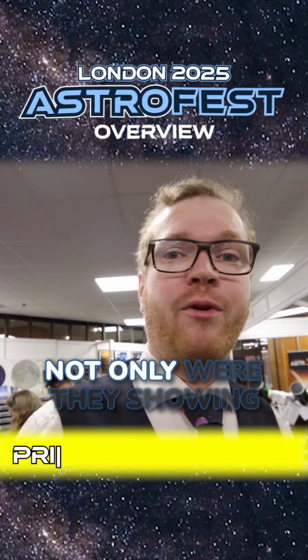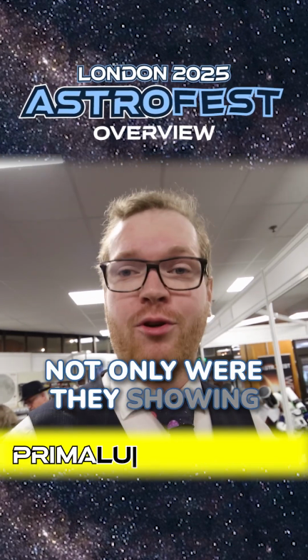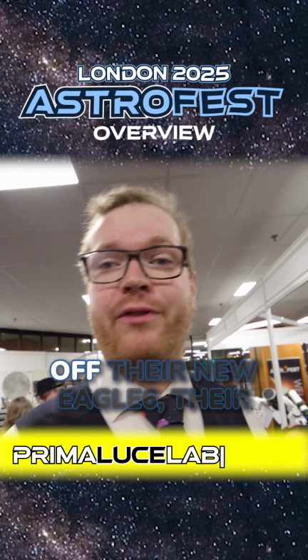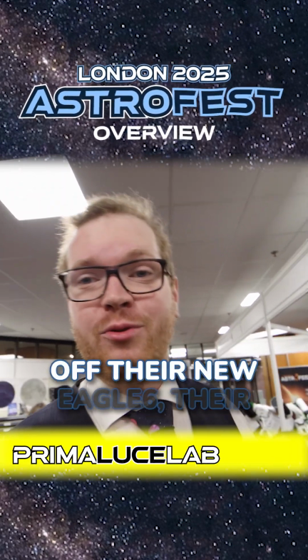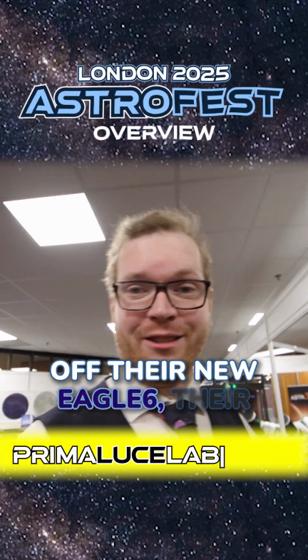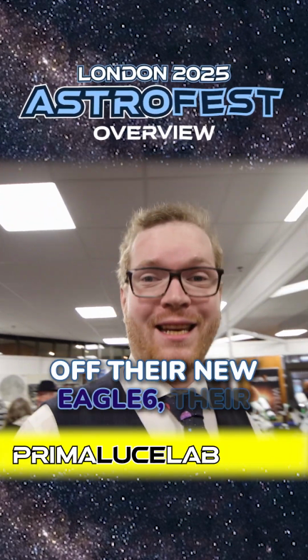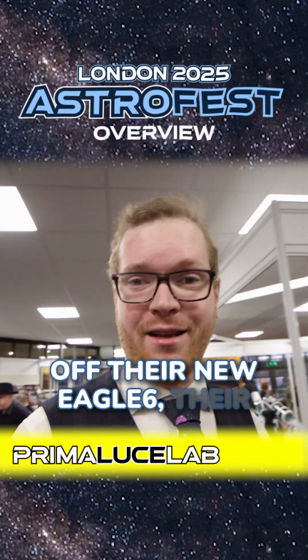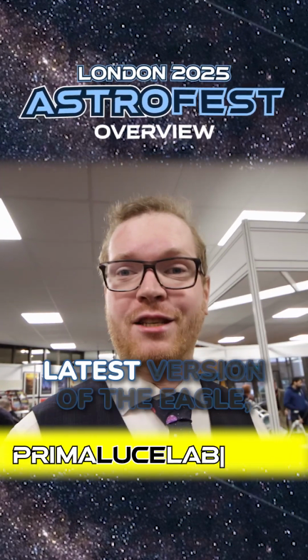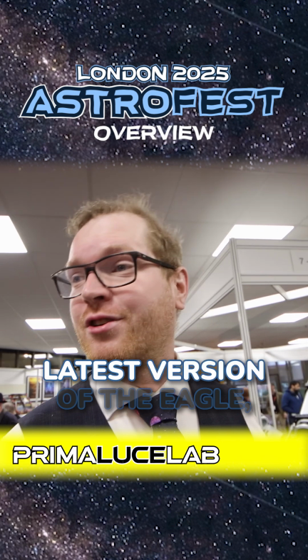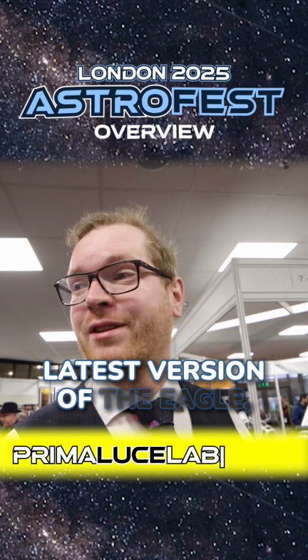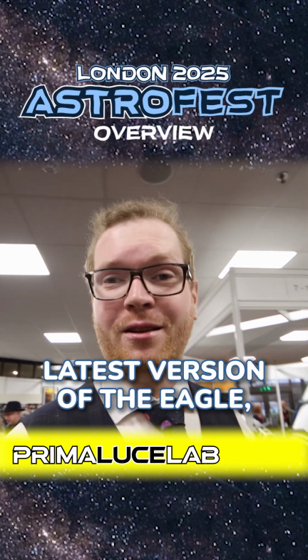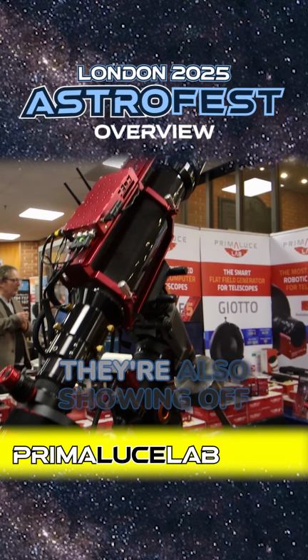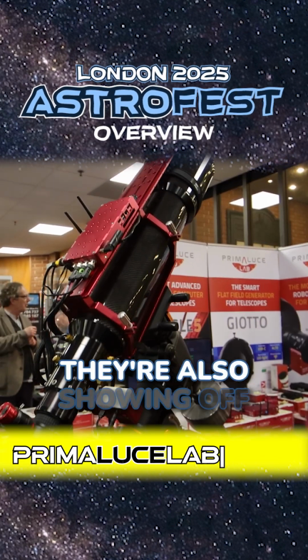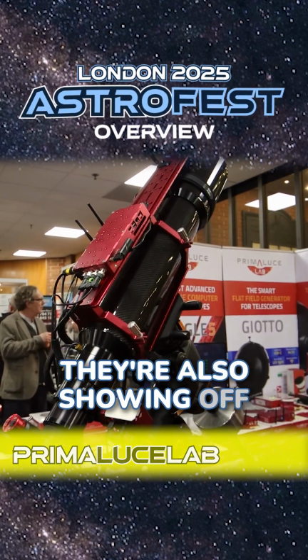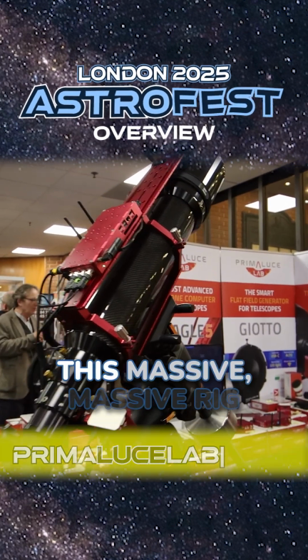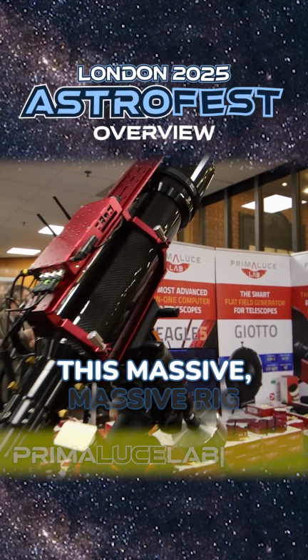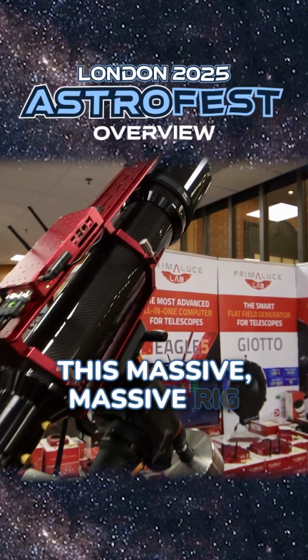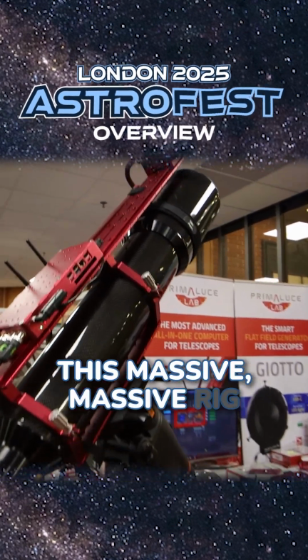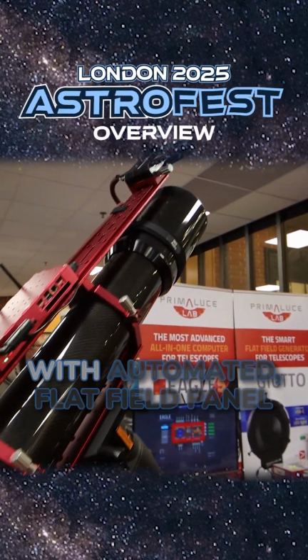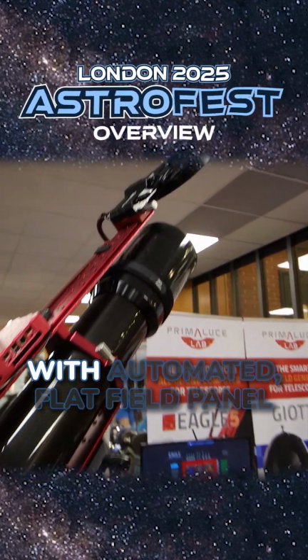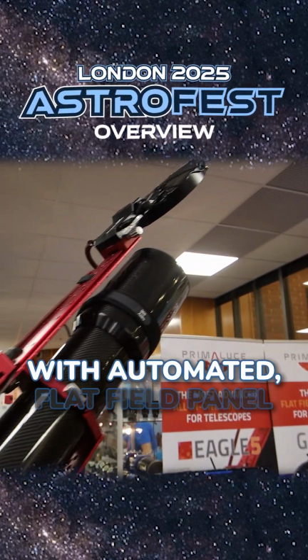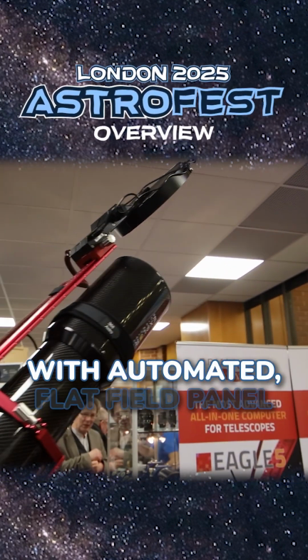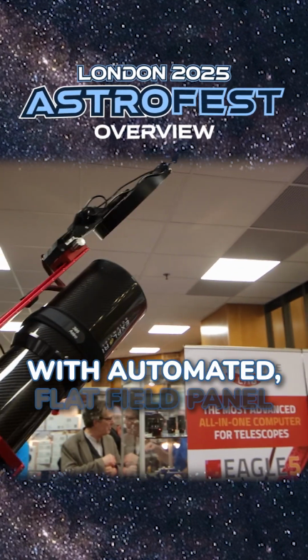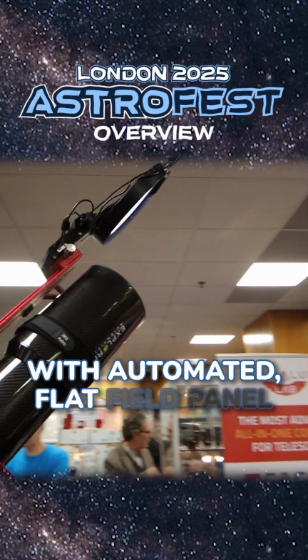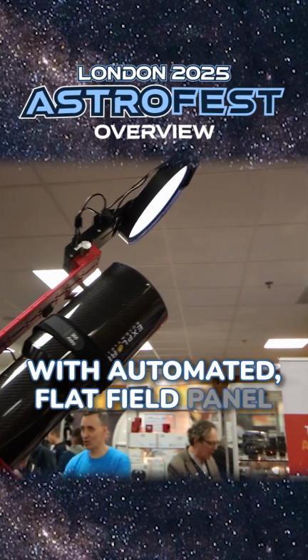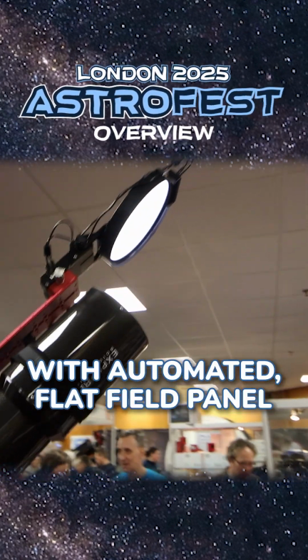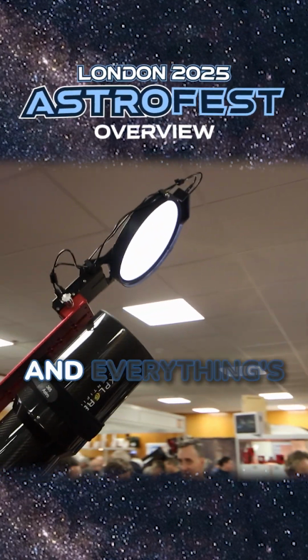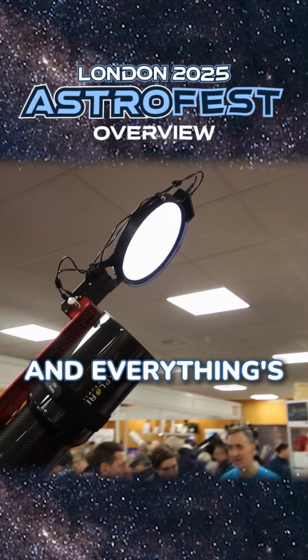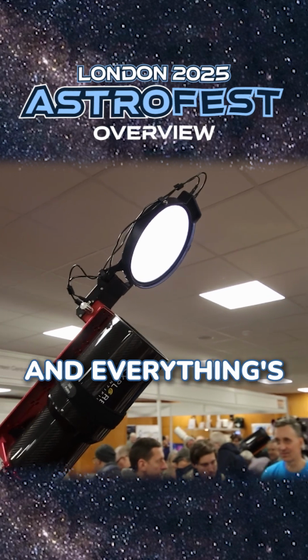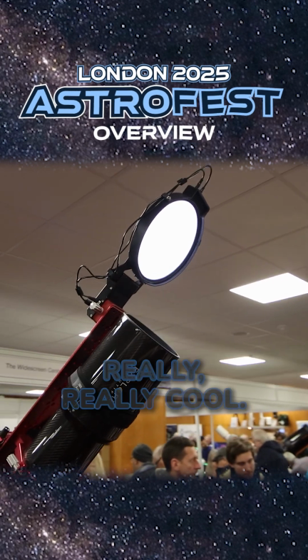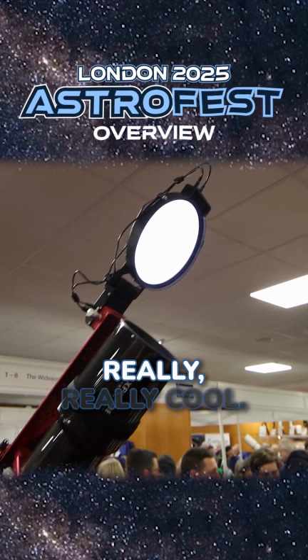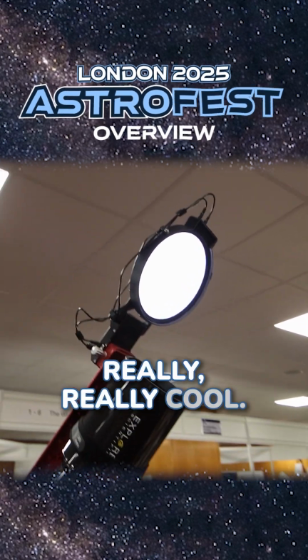Not only were they showing off their new Eagle 6, the latest version of the Eagle, they were also showing off this massive rig with an automated flat field panel and everything. It was really, really cool.